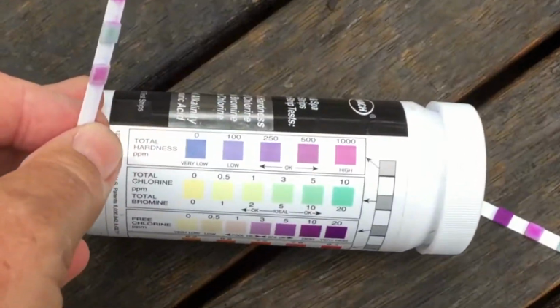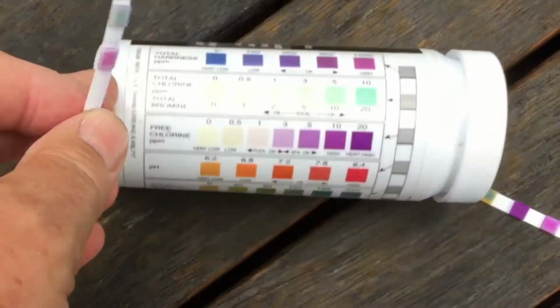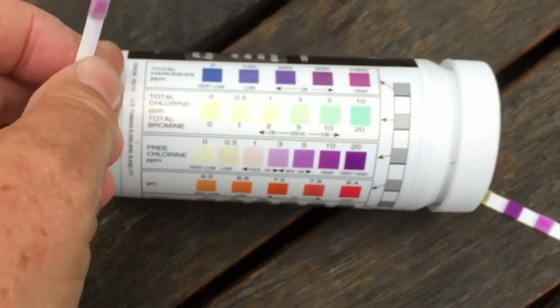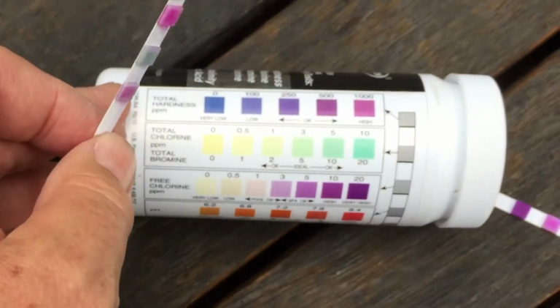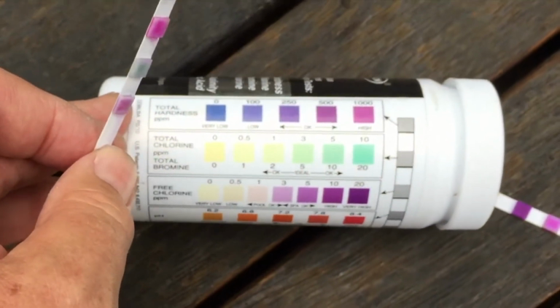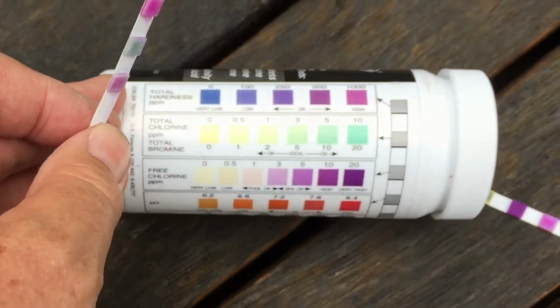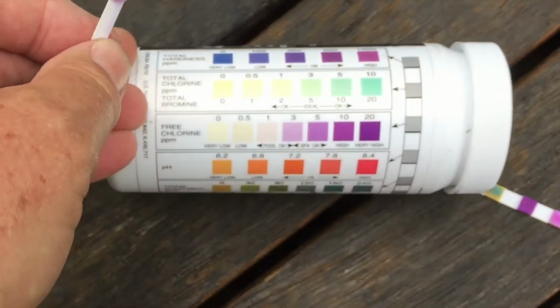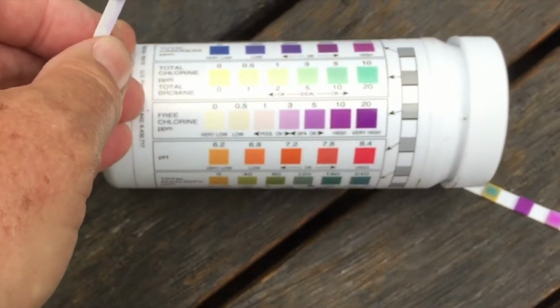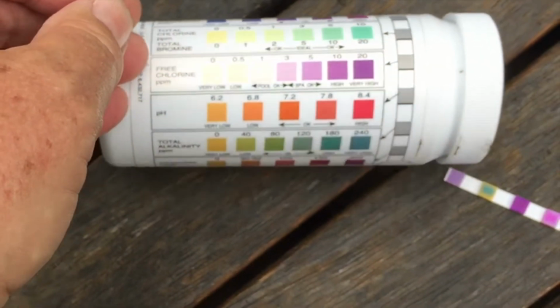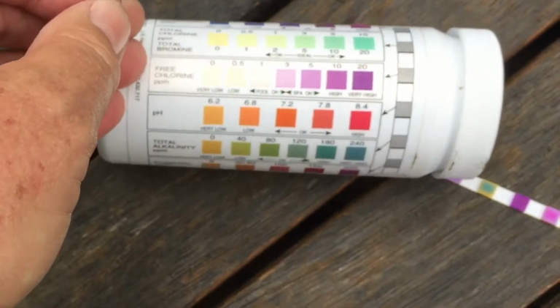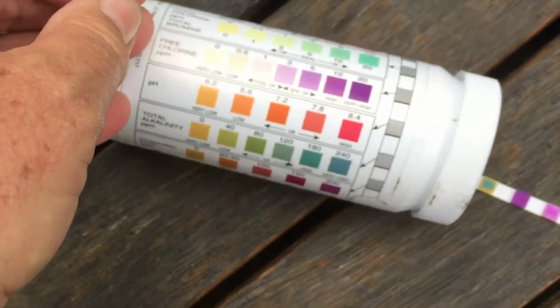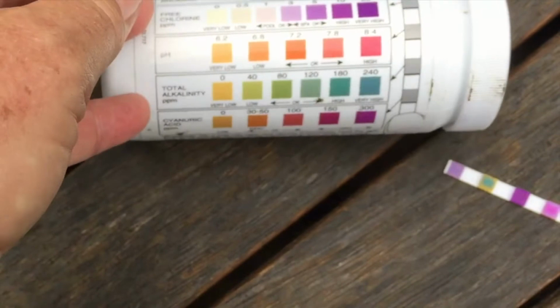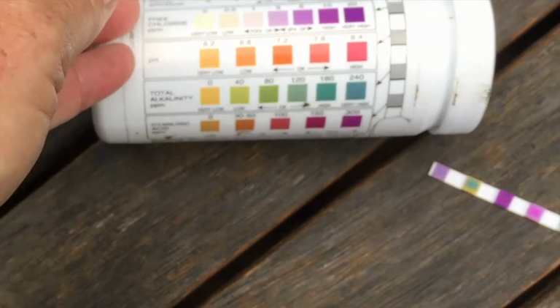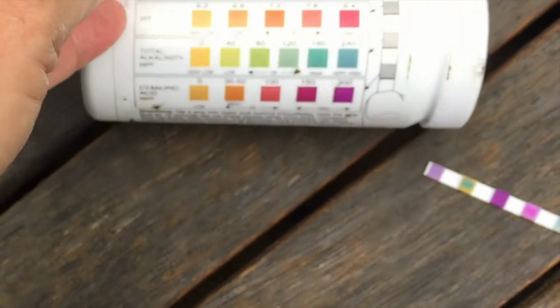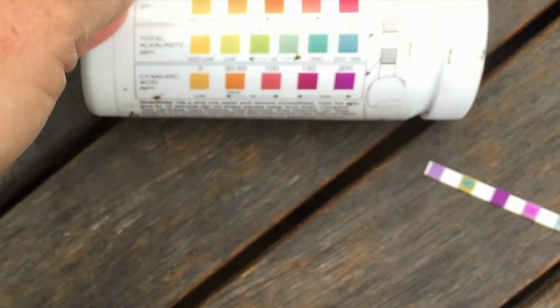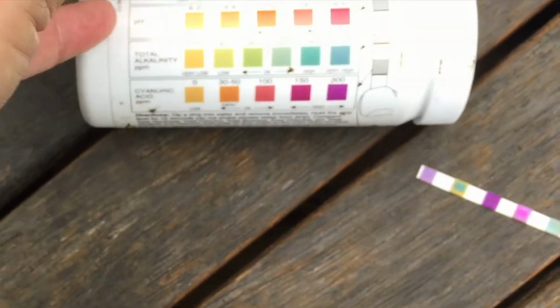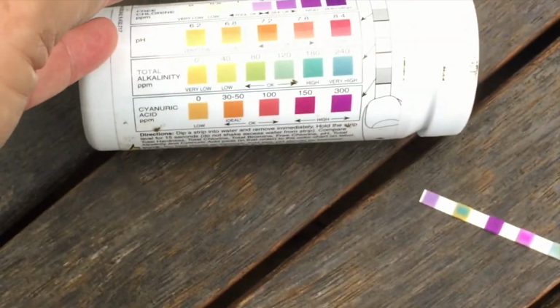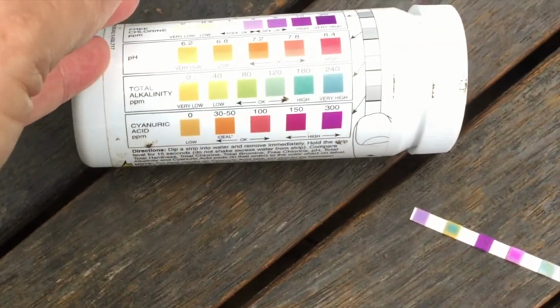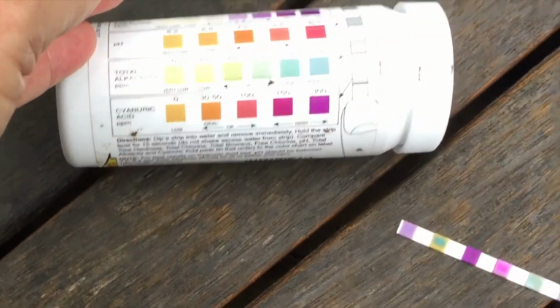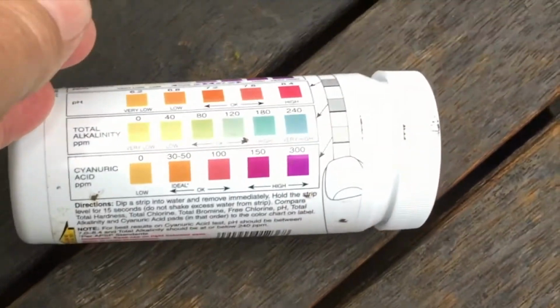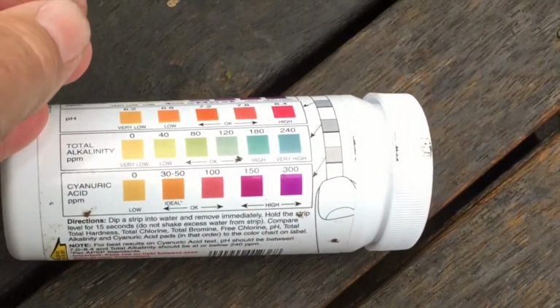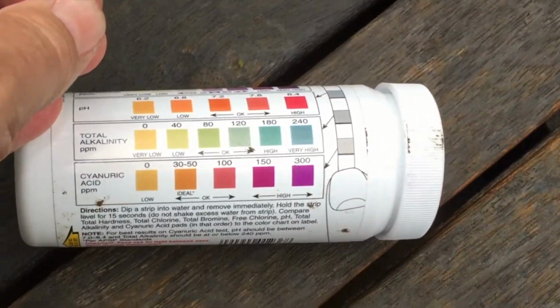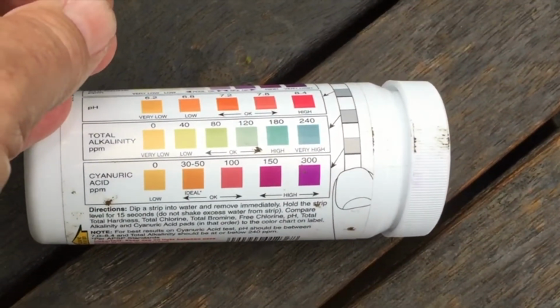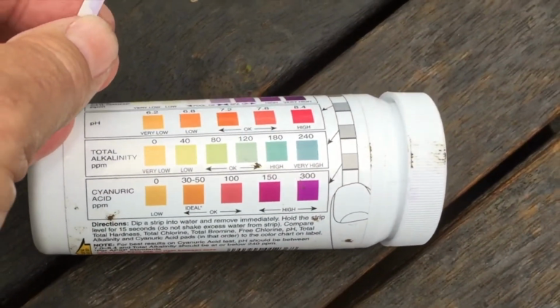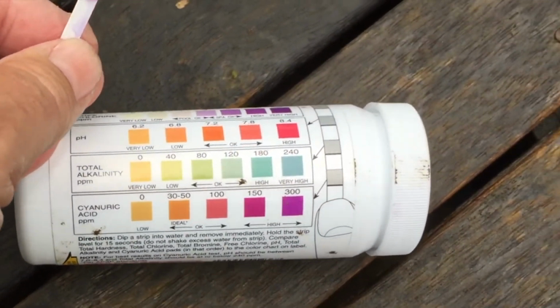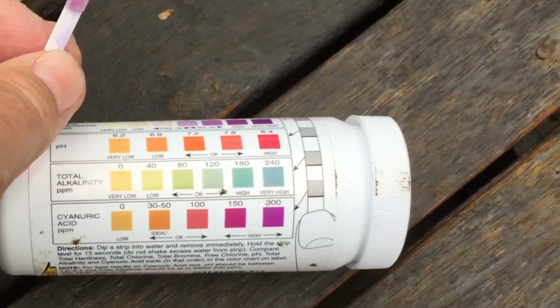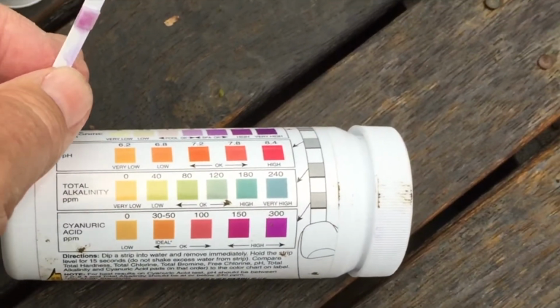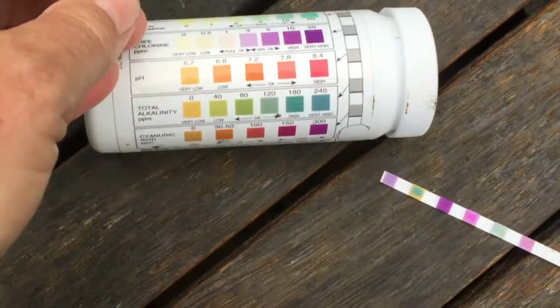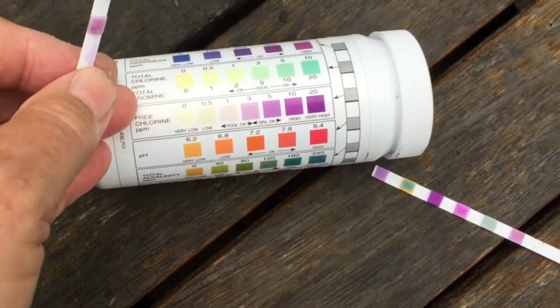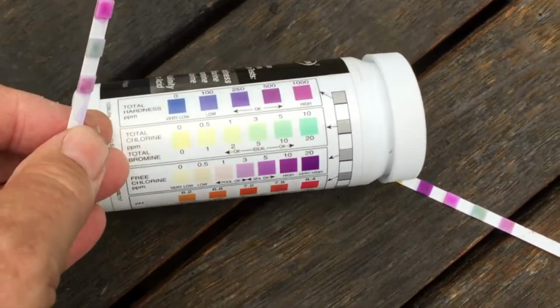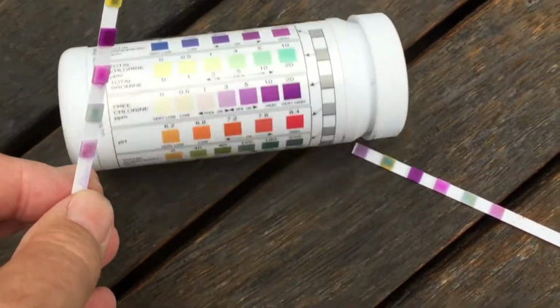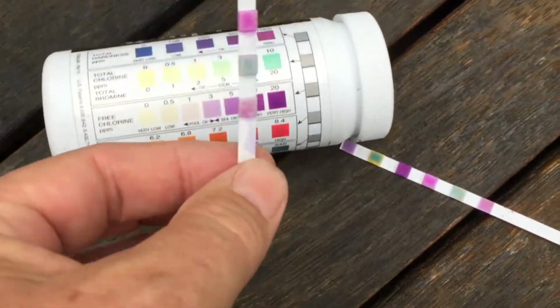You see here at the start we have total hardness, then total chlorine, free chlorine, pH, total alkalinity, and at the bottom is cyanuric acid. Cyanuric acid is the pool stabiliser that stops the sun taking the chlorine out.